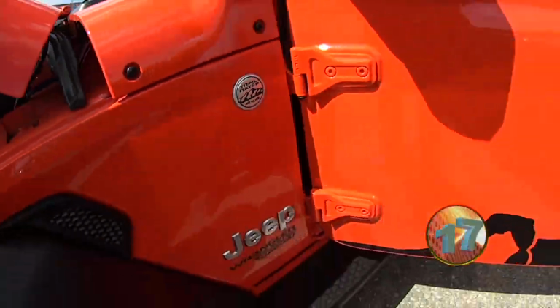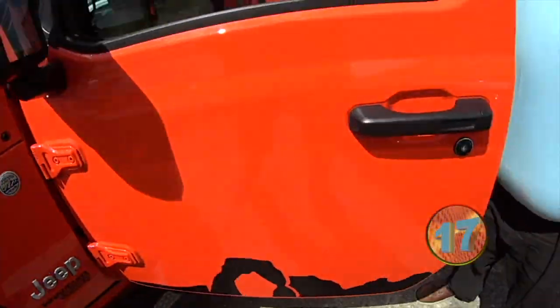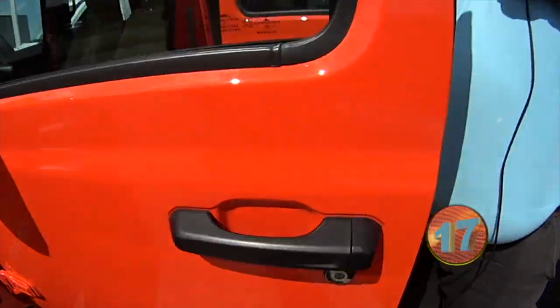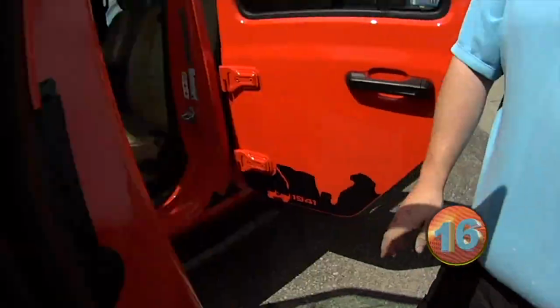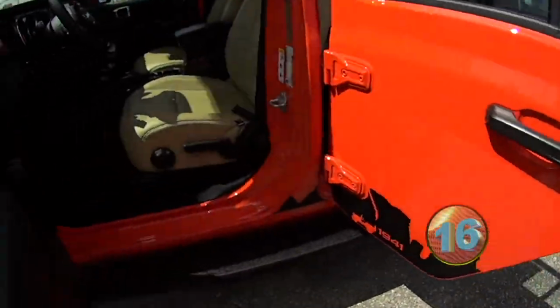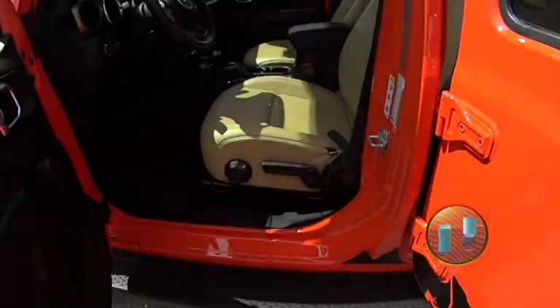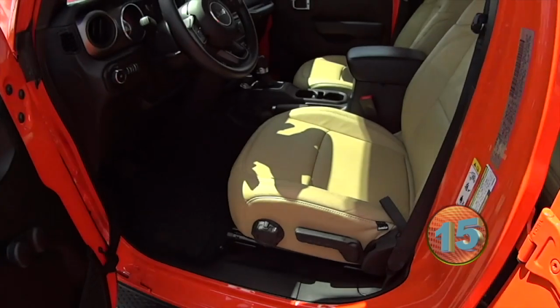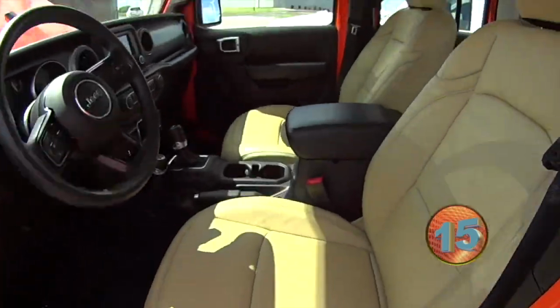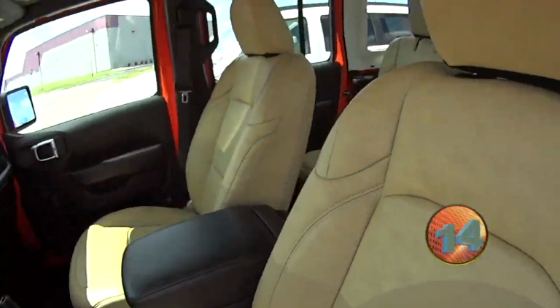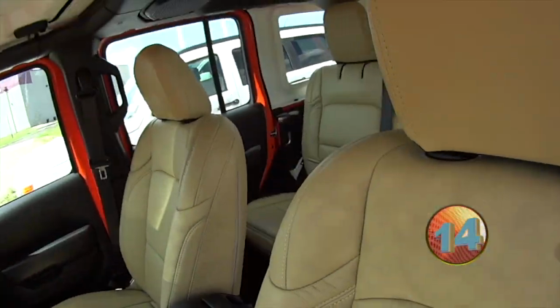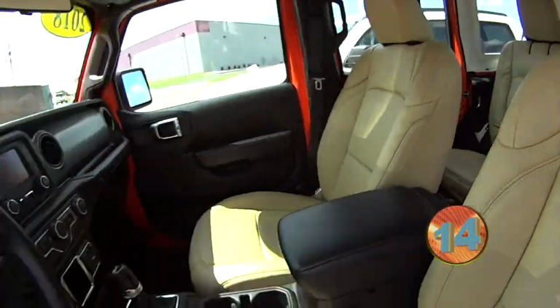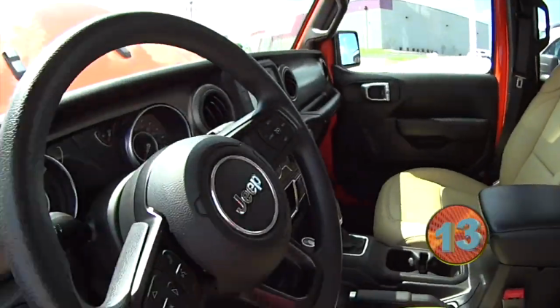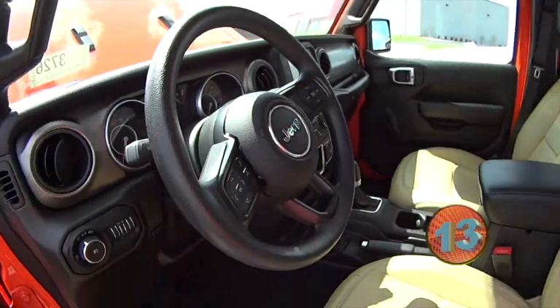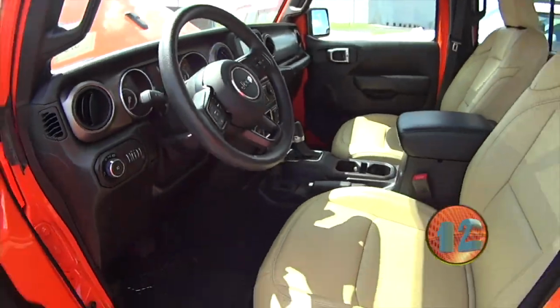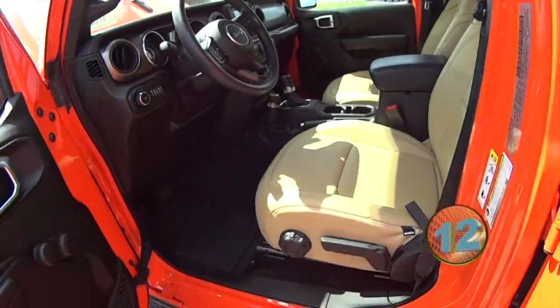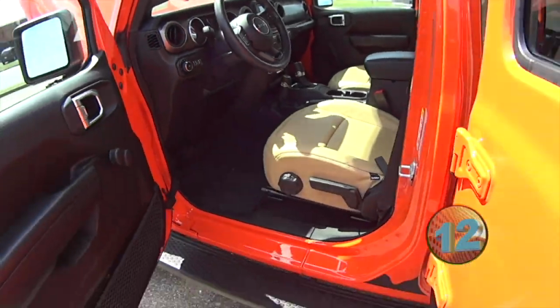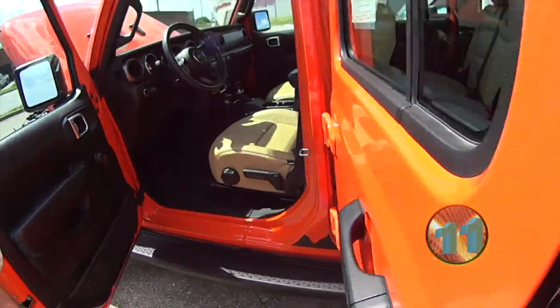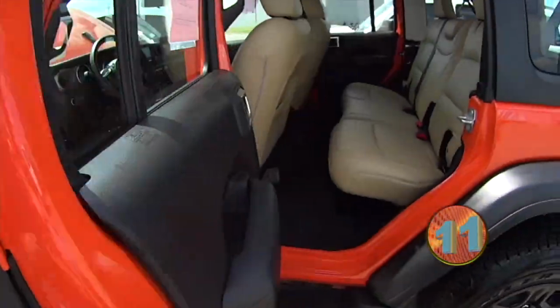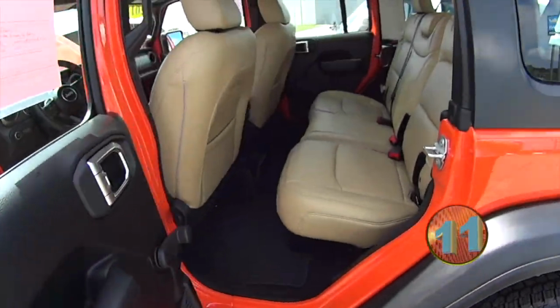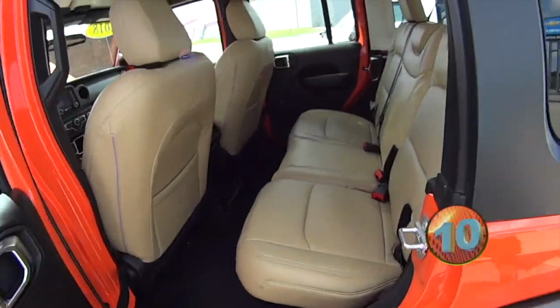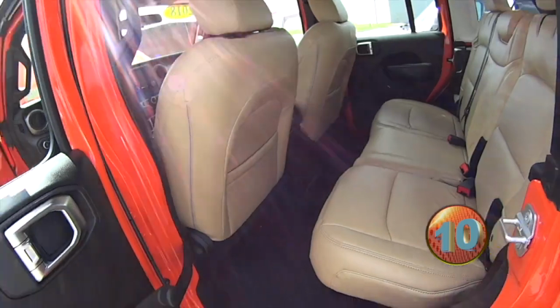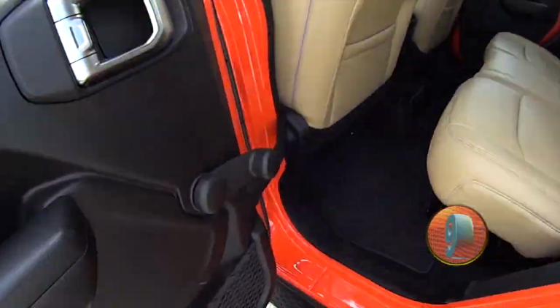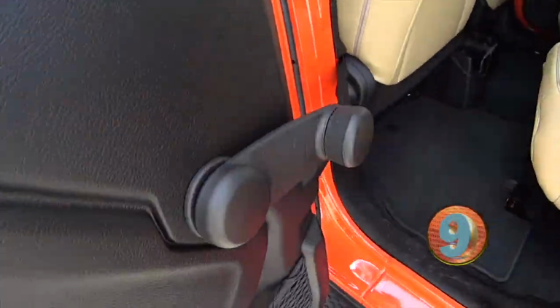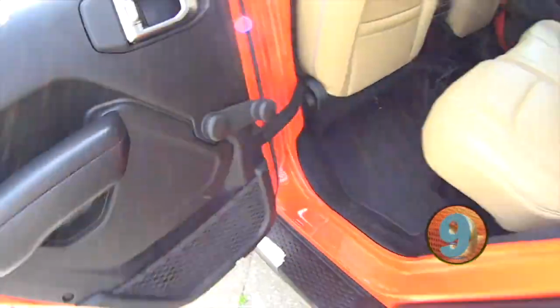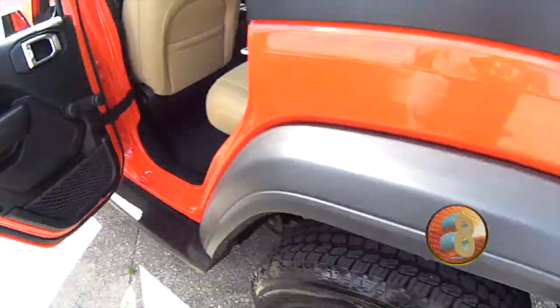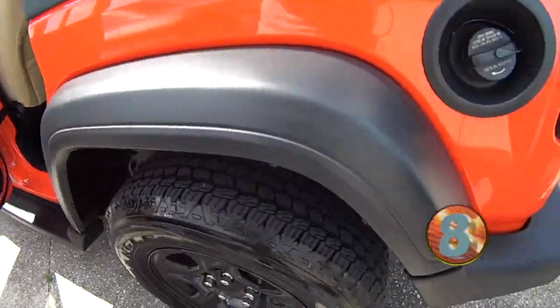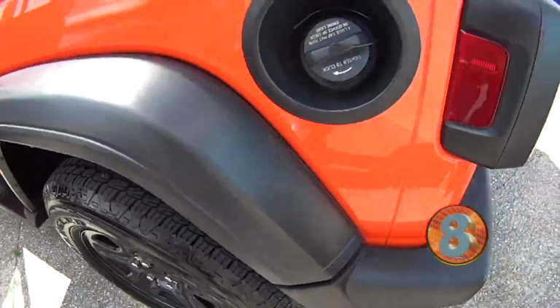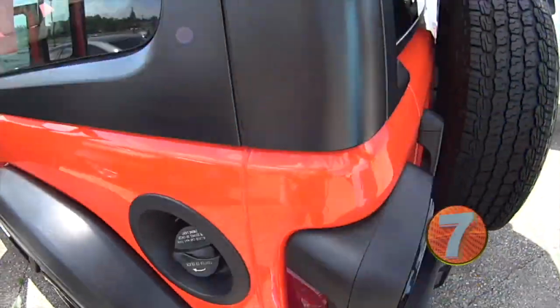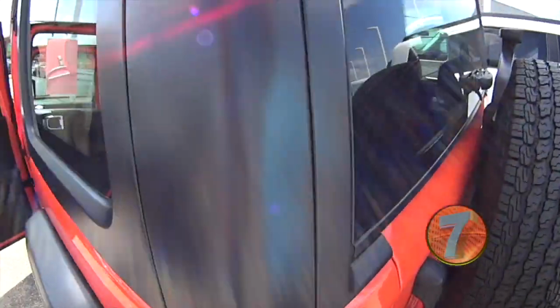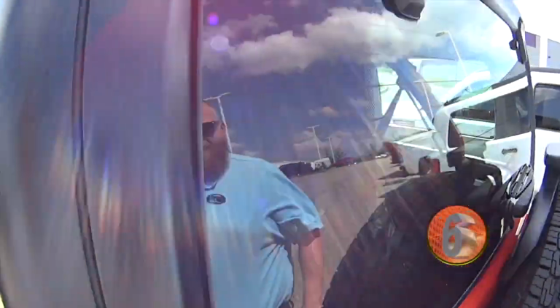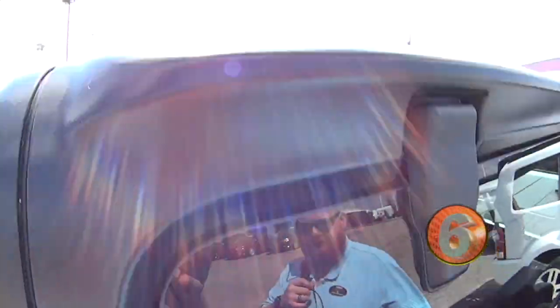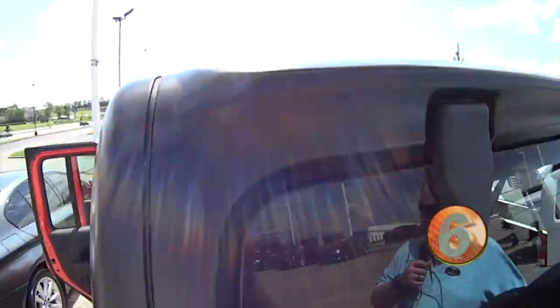If you check inside, it's got the nice tan interior, automatic transmission. It's got Apple CarPlay, Android Auto, crank windows. When's the last time you've seen crank windows? That's old school right here. The roll bars match the paint on the inside.